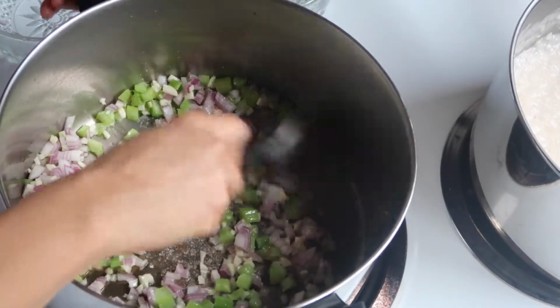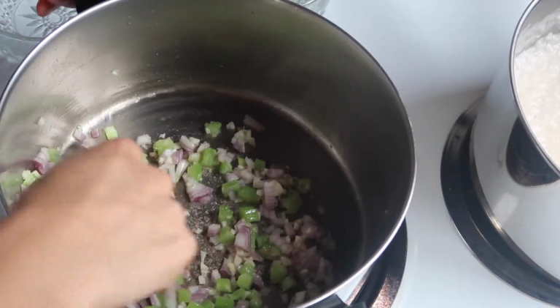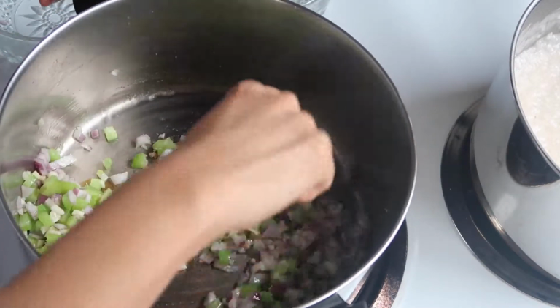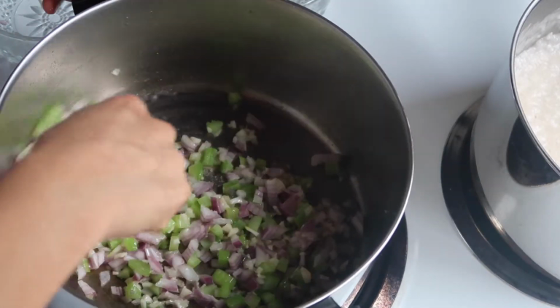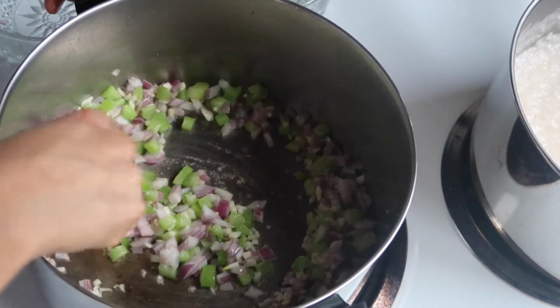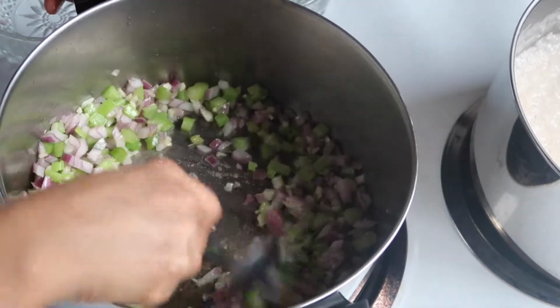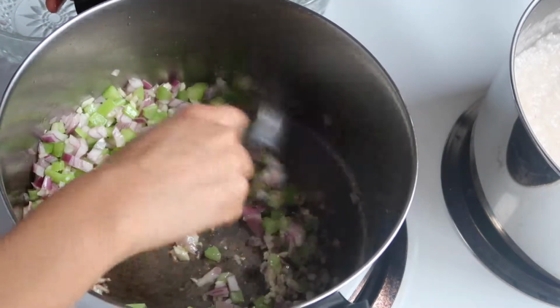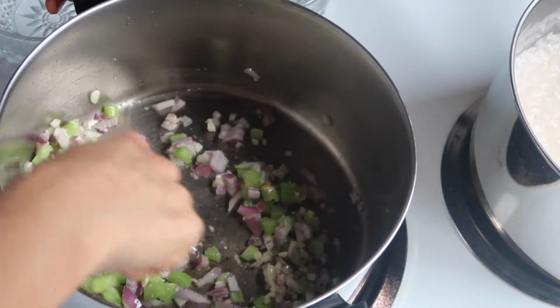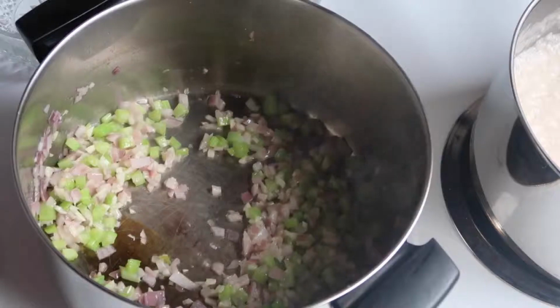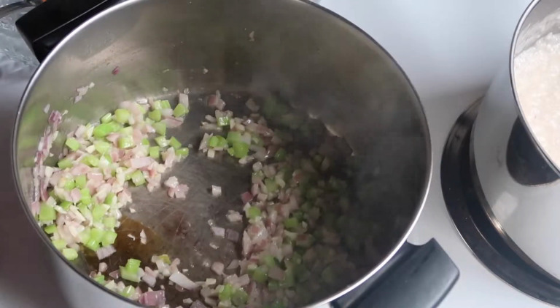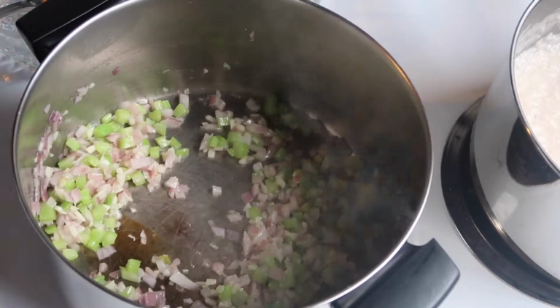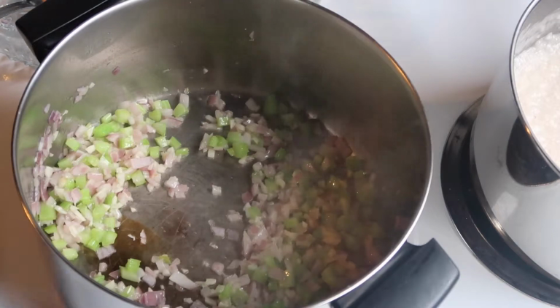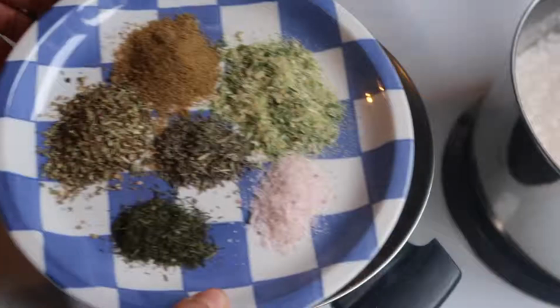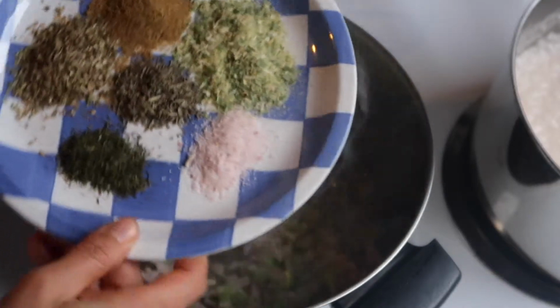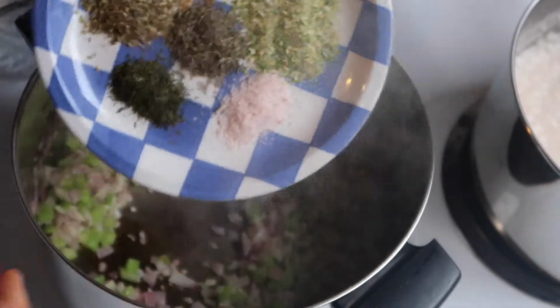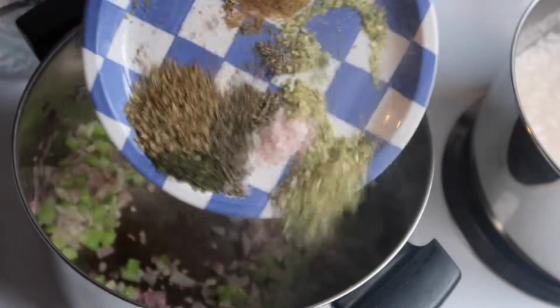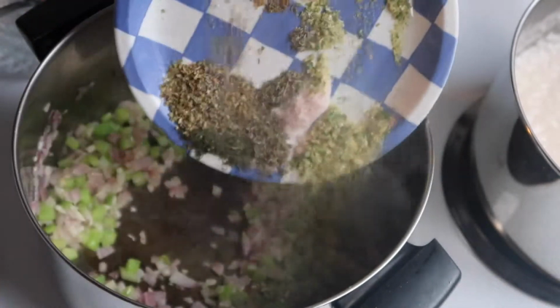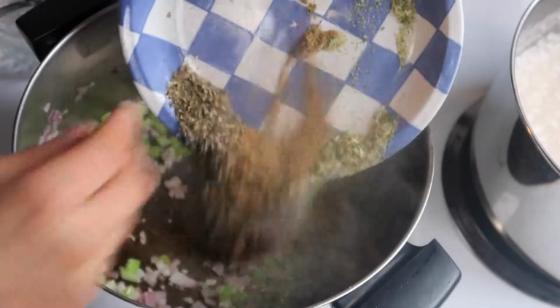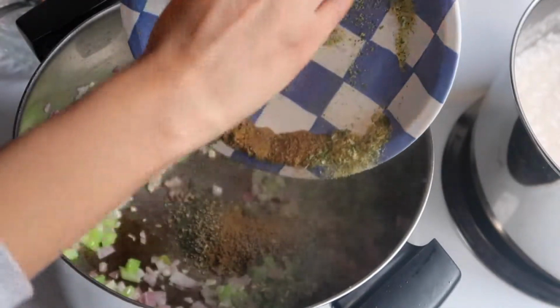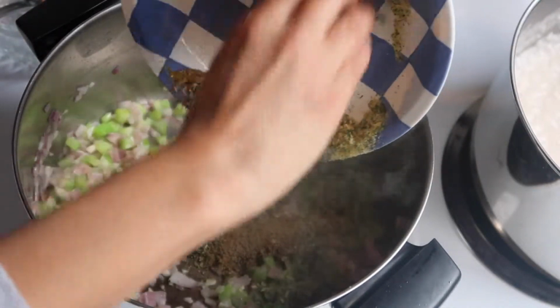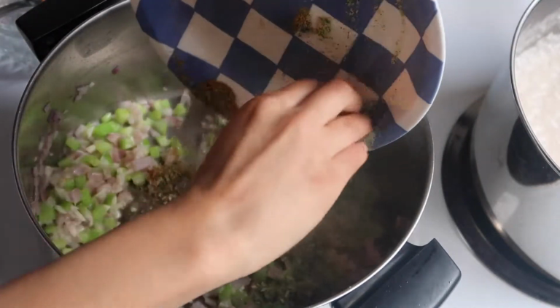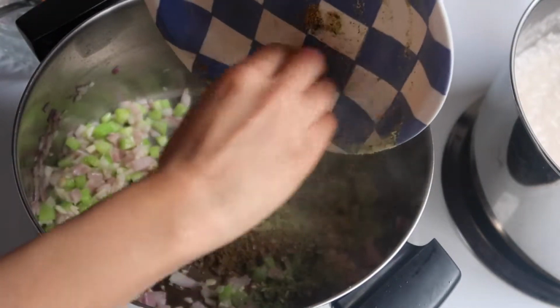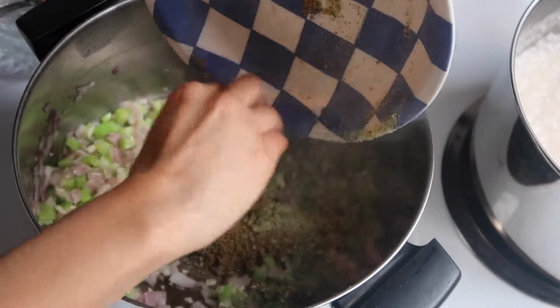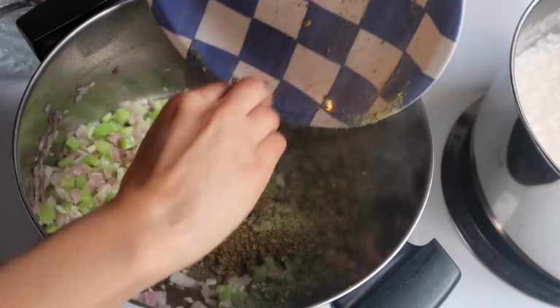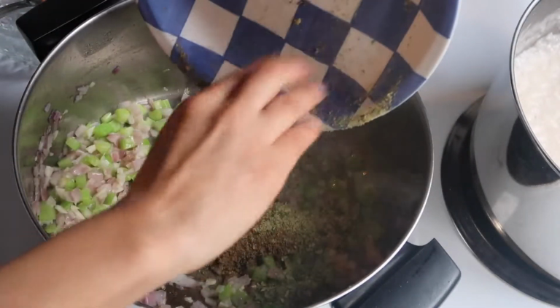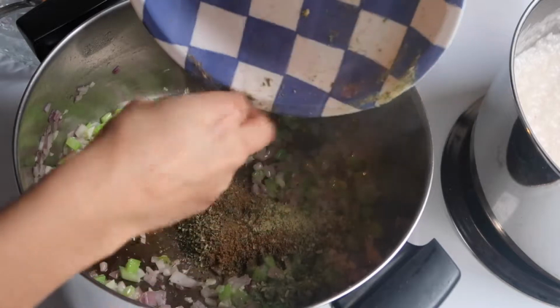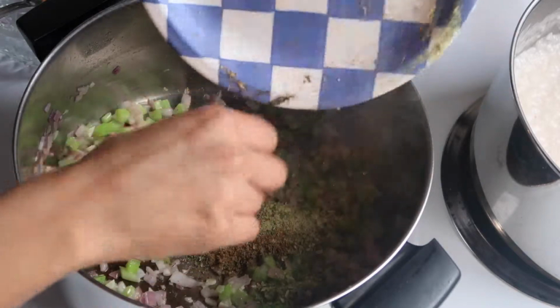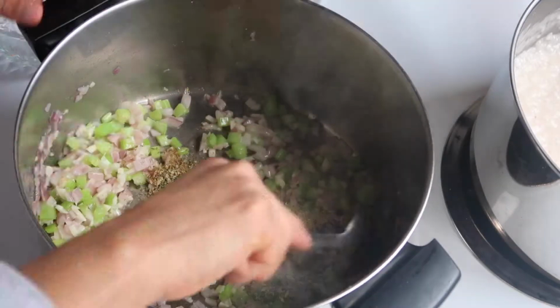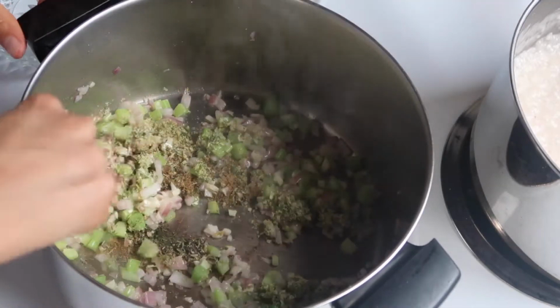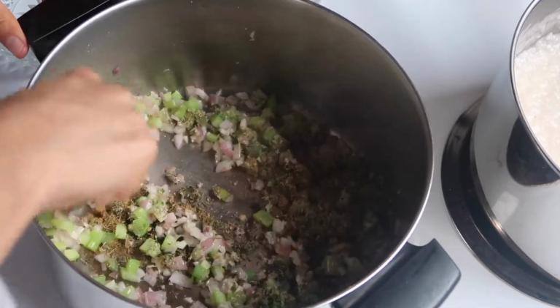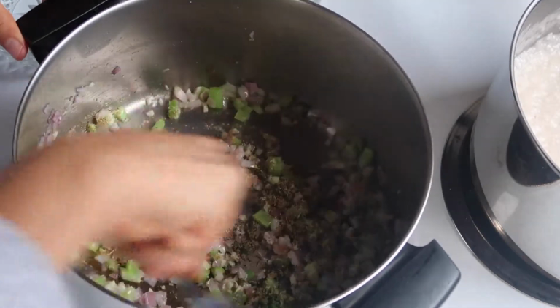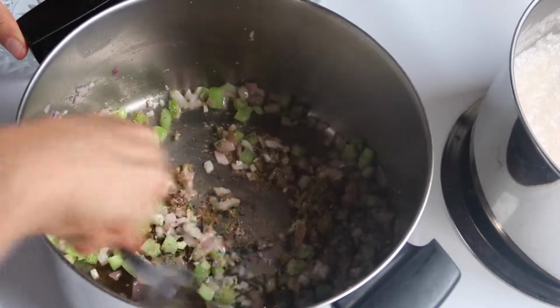I'm just gonna sauté that for about a minute until everything is soft and translucent. Then I'm gonna add the spices — about a tablespoon of each one of the spices that I showed you guys earlier.